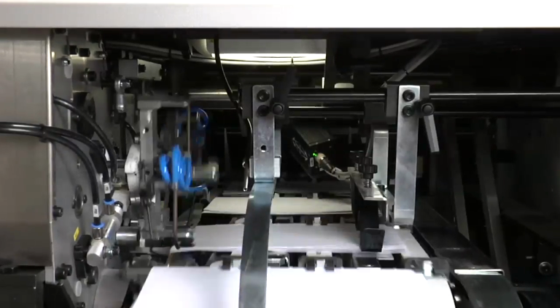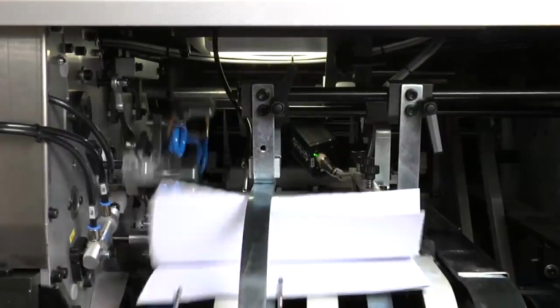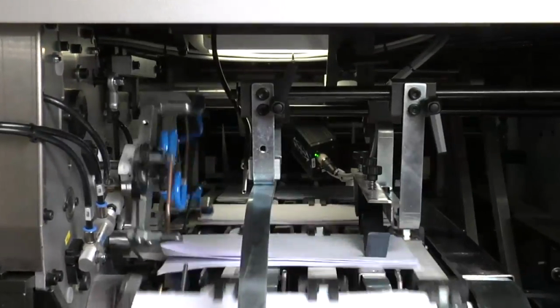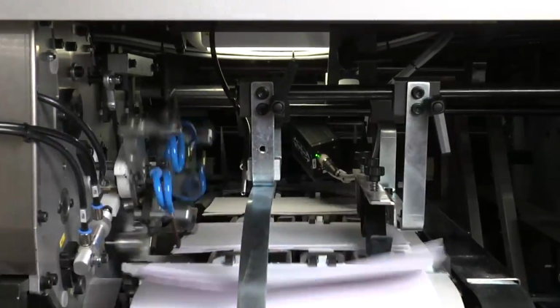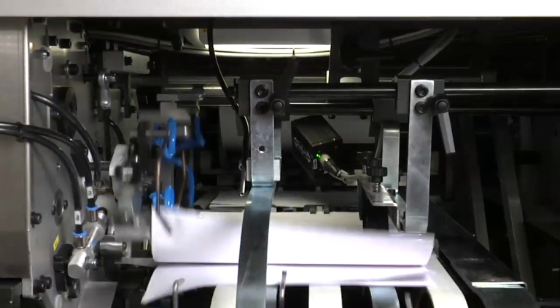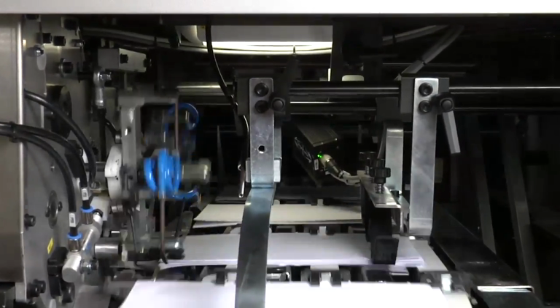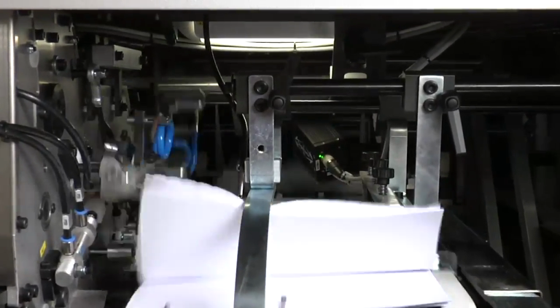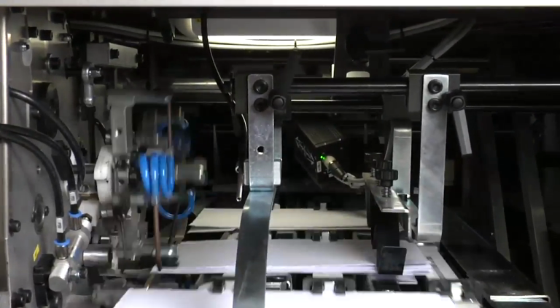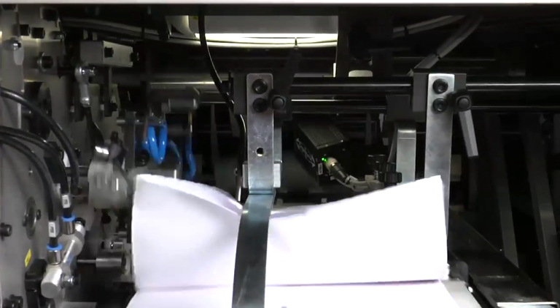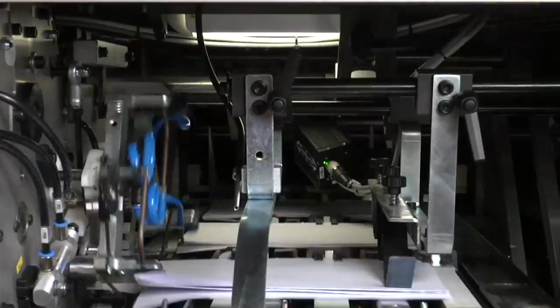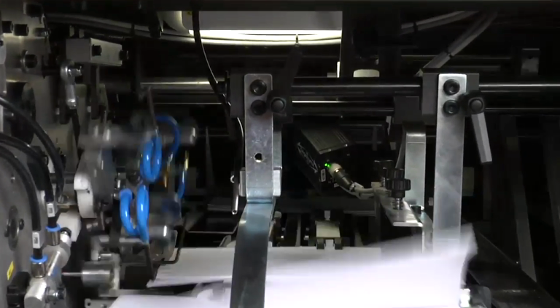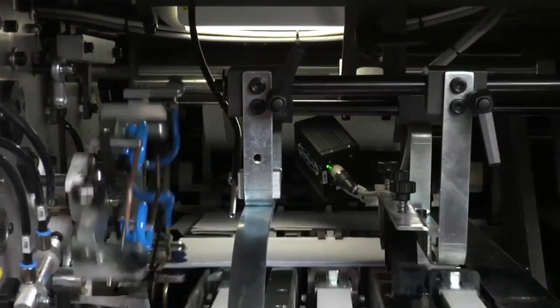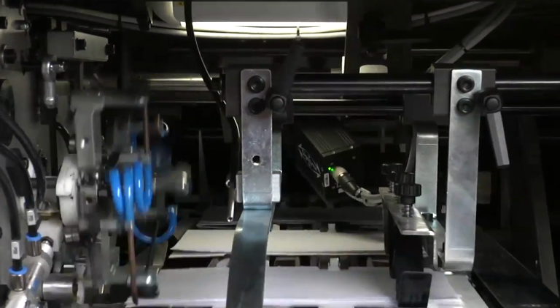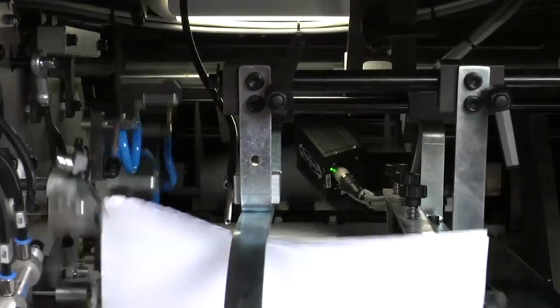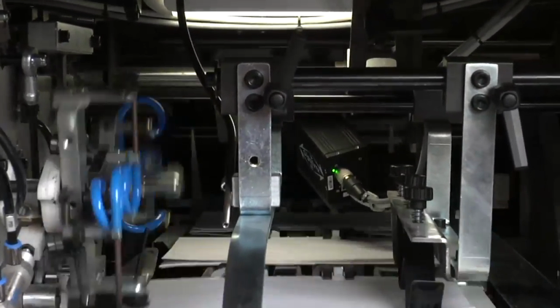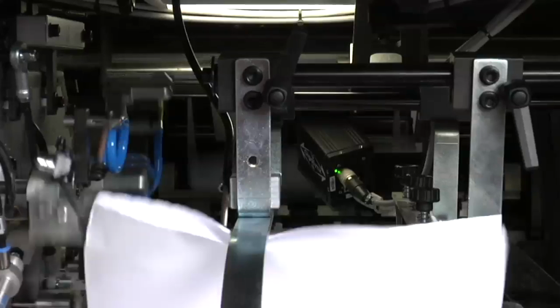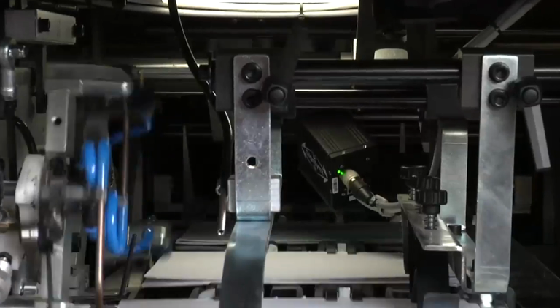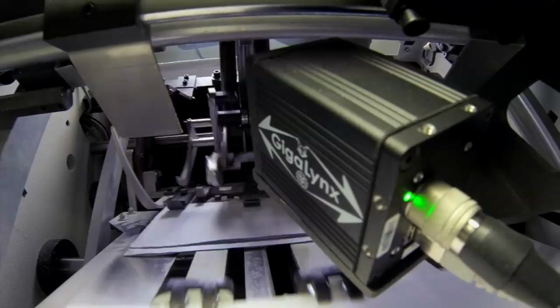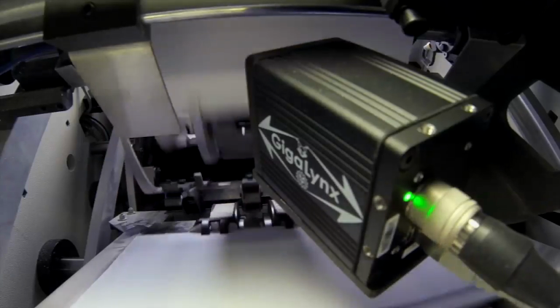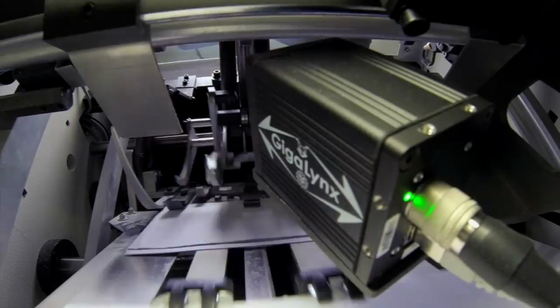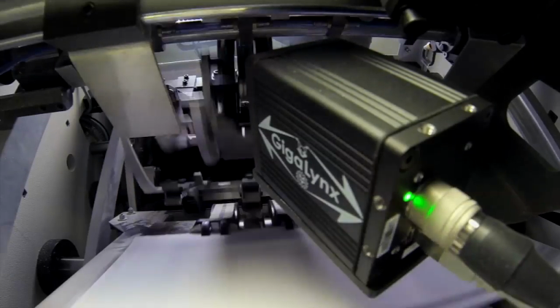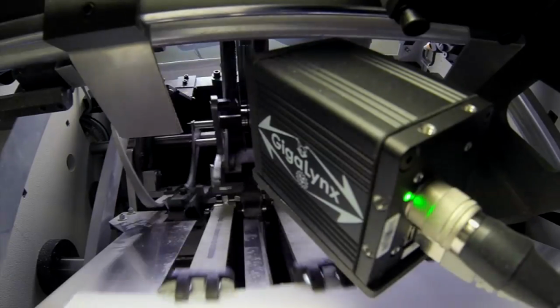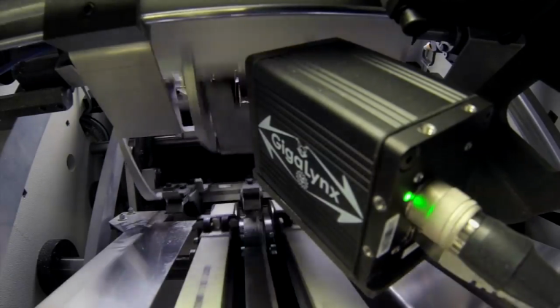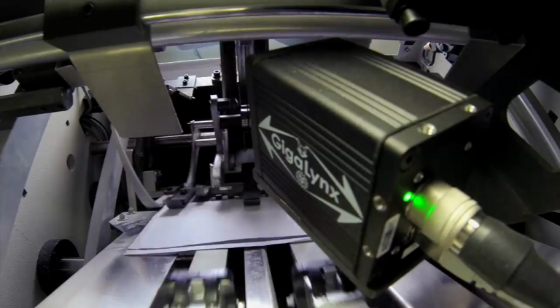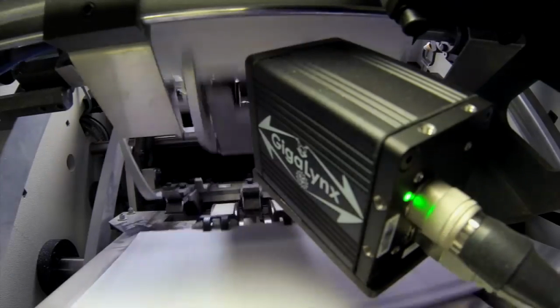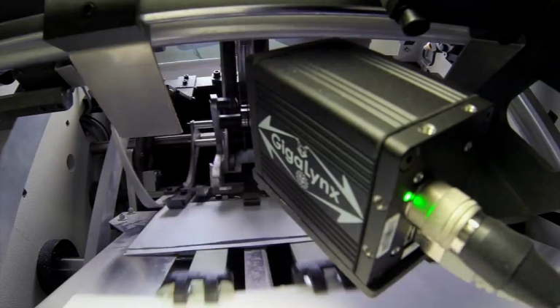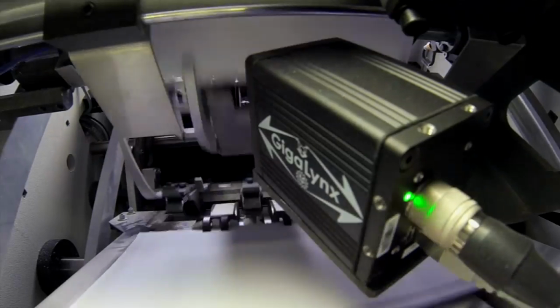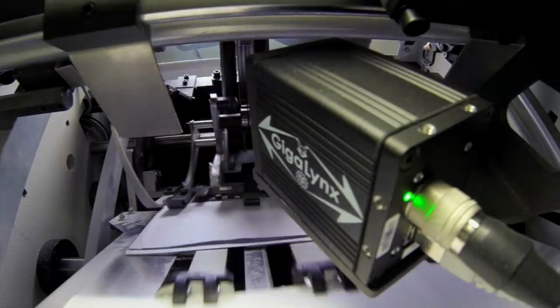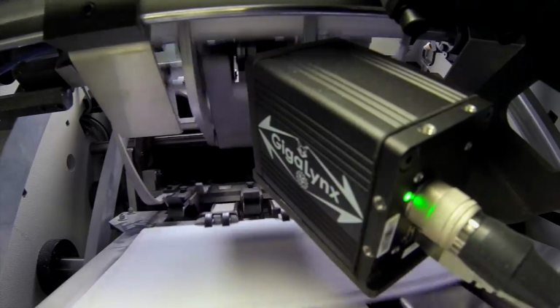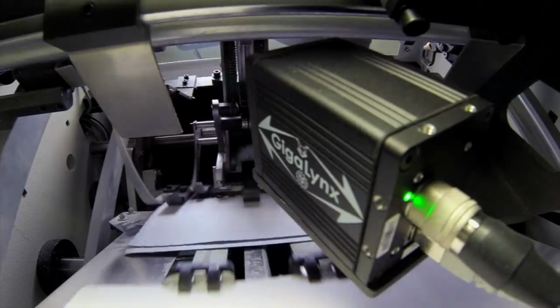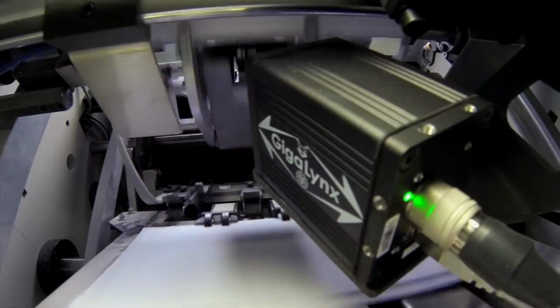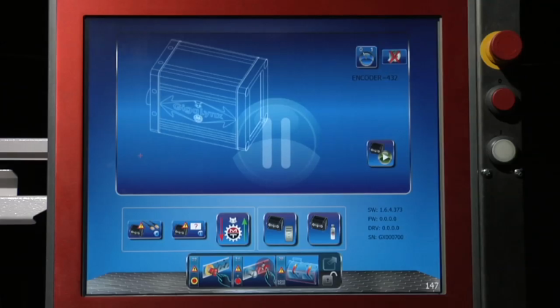Transferred by stretch-resistant belts, signatures are controlled by the new GigaLynx camera. The system ensures correct gathering by recognizing even text-only signatures.